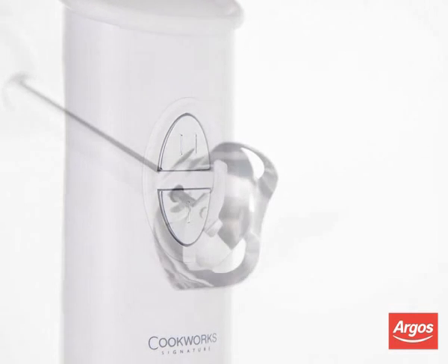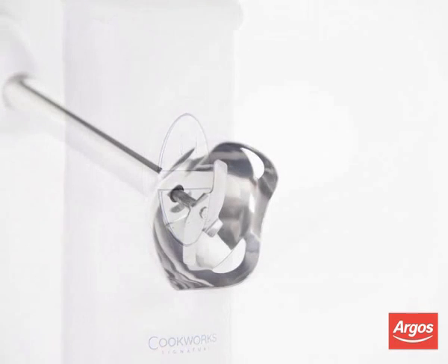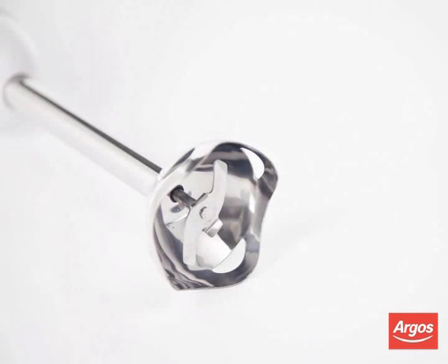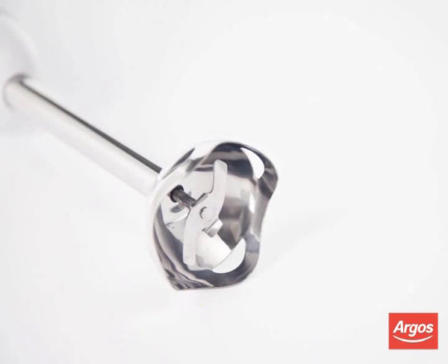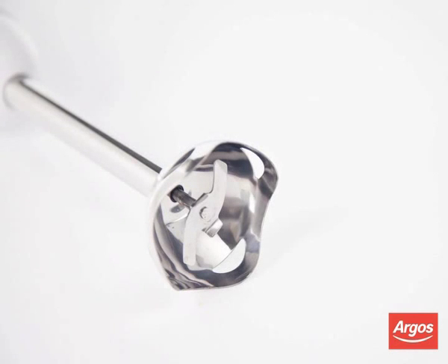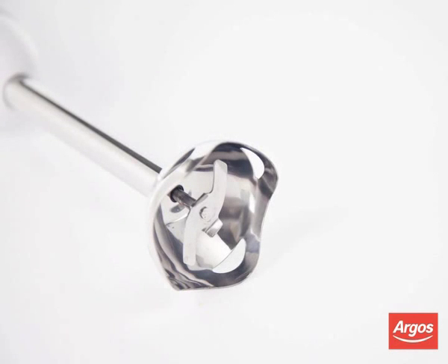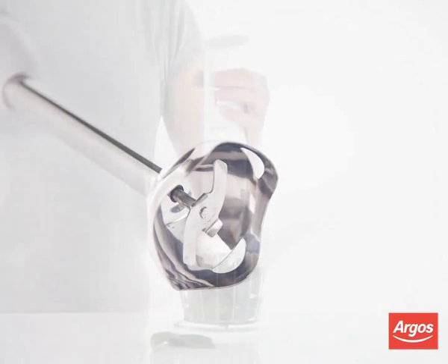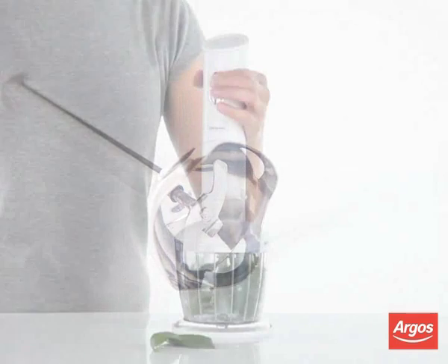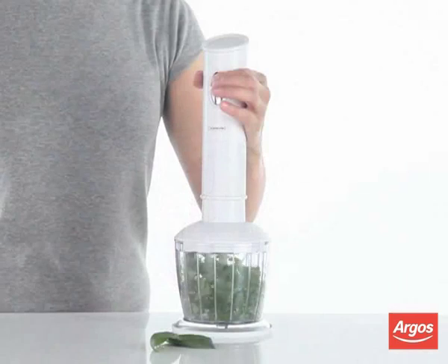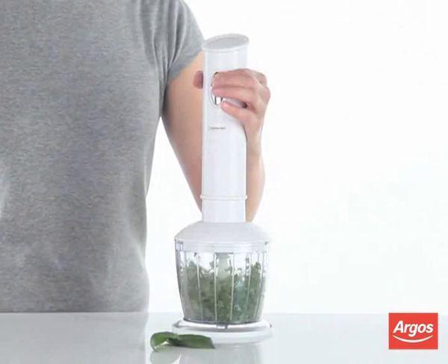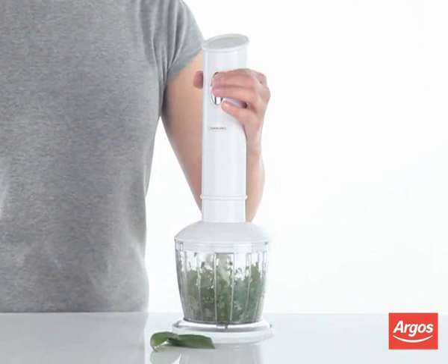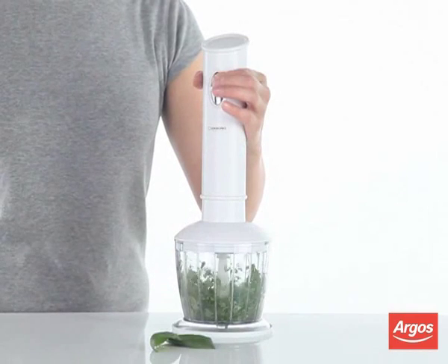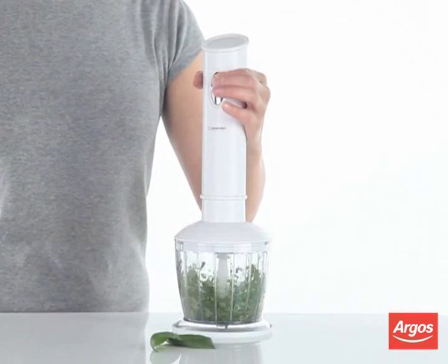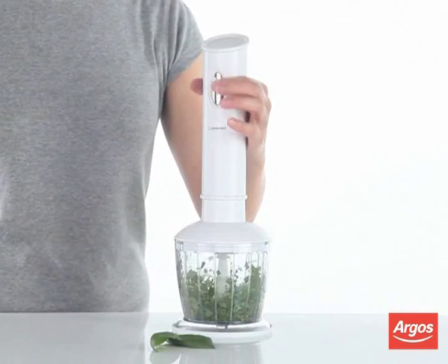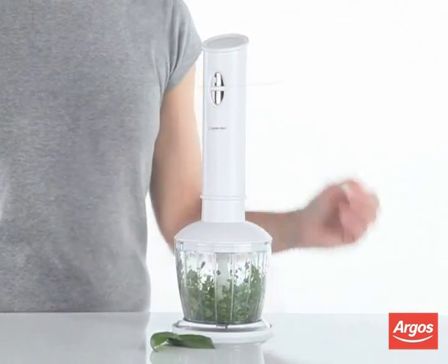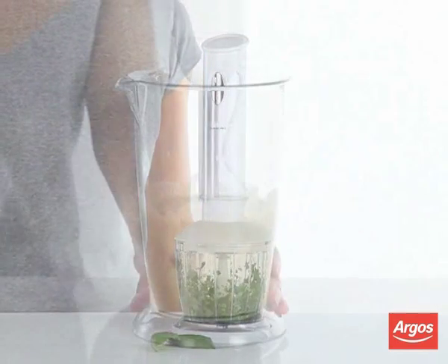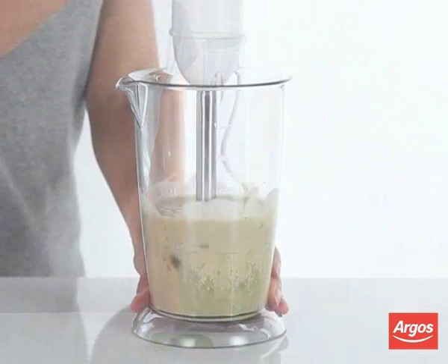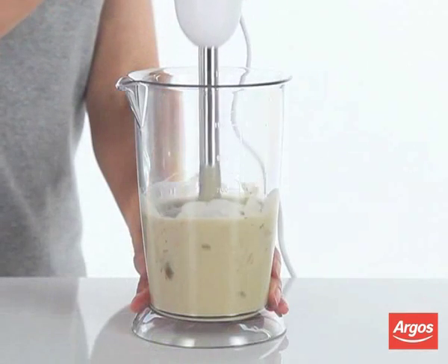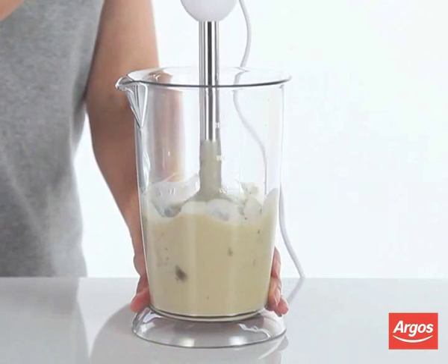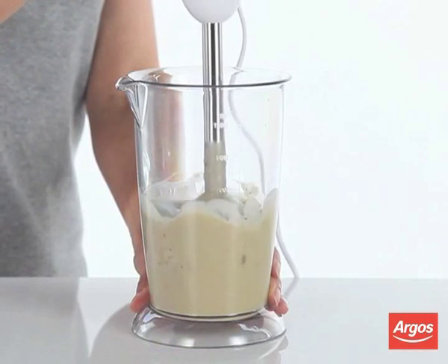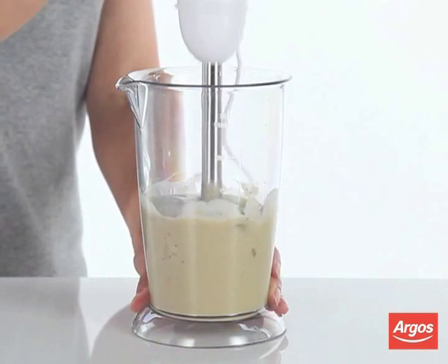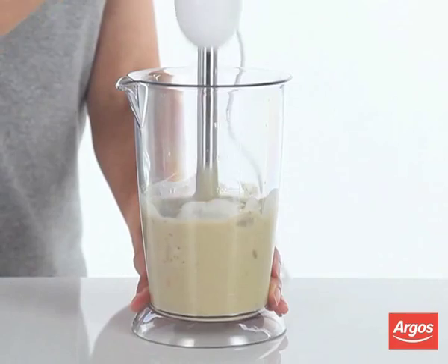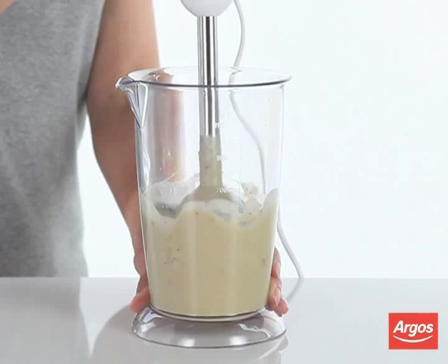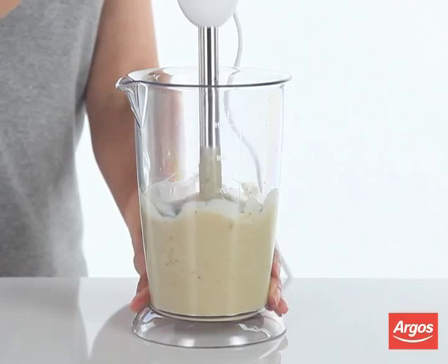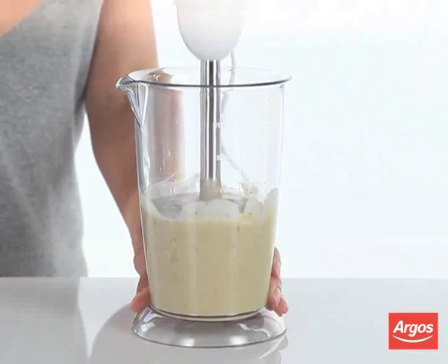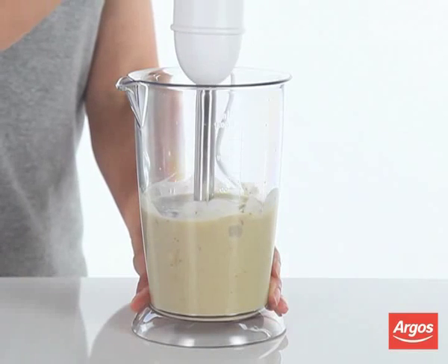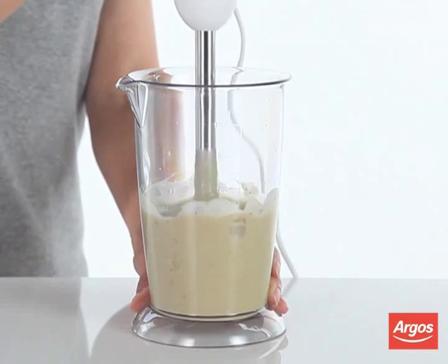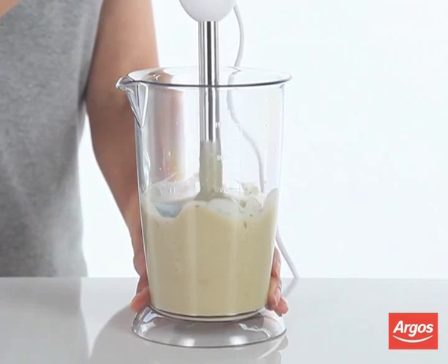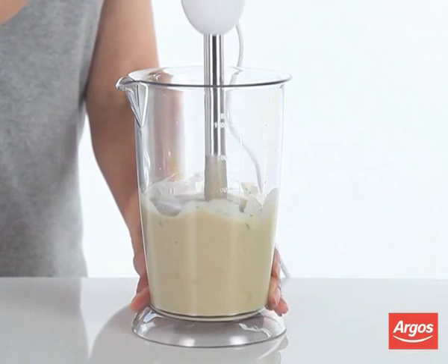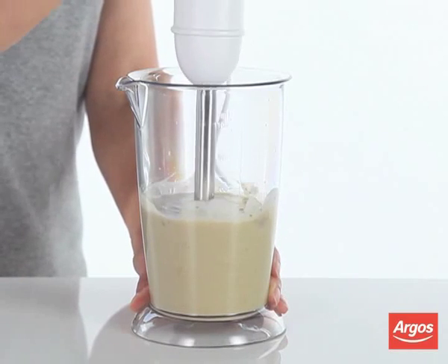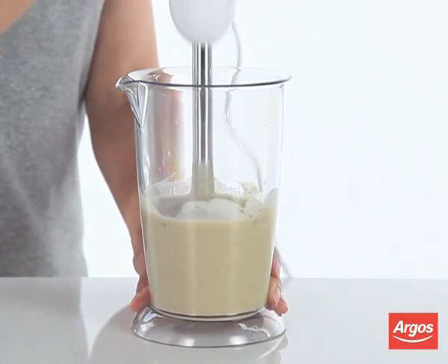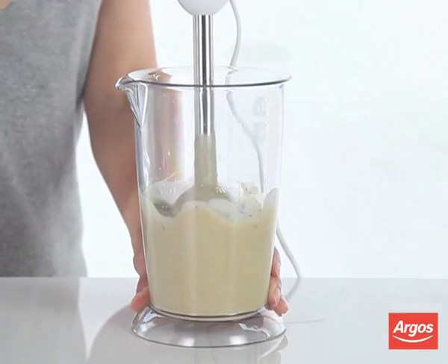Stainless steel double action blades allow you to blend food vertically and horizontally in one motion. The clever anti-splash blade guard will ensure you and your surroundings remain clean when using this powerful blender.